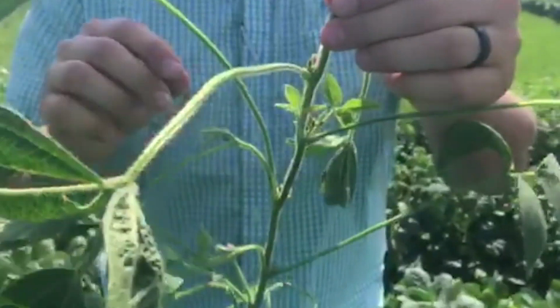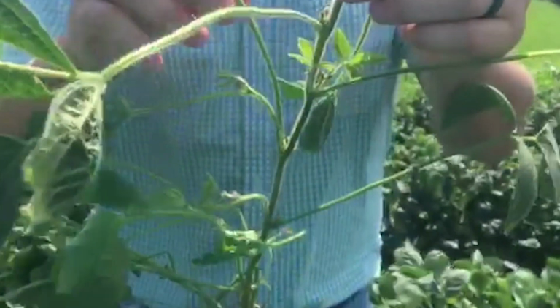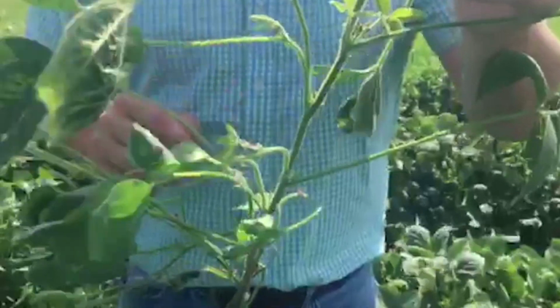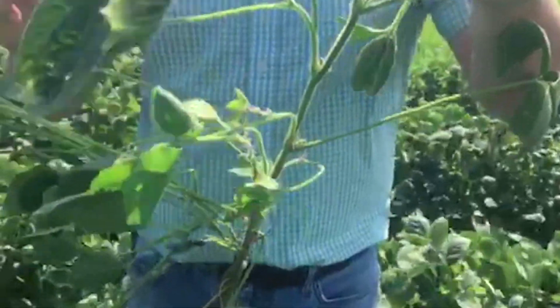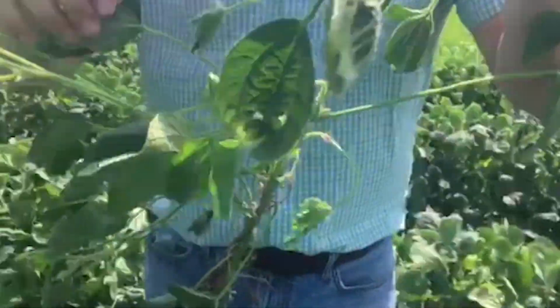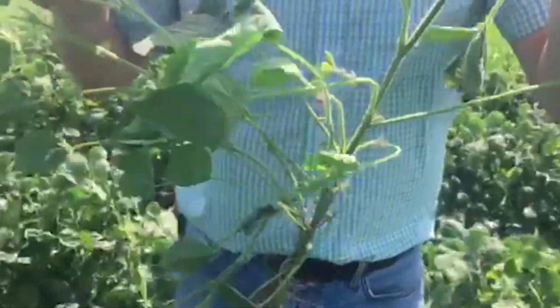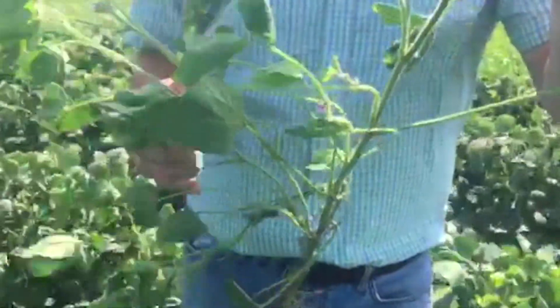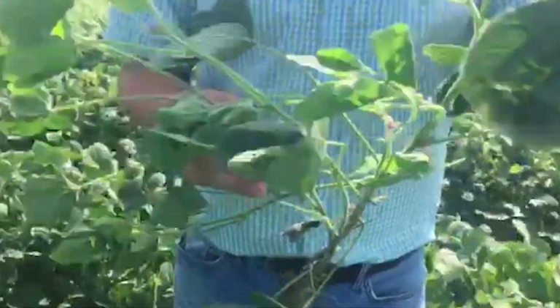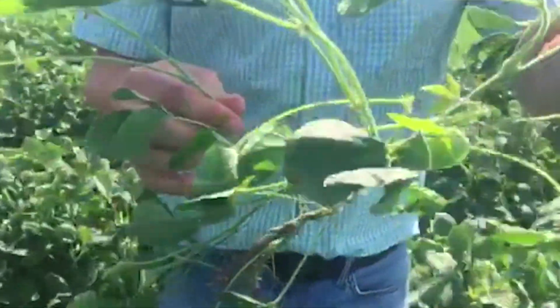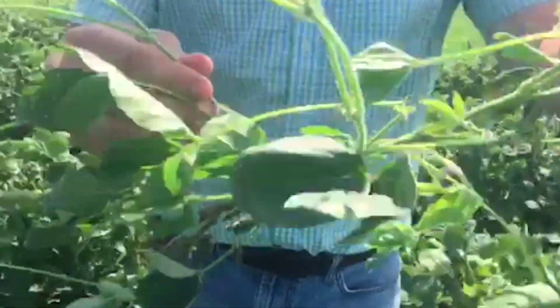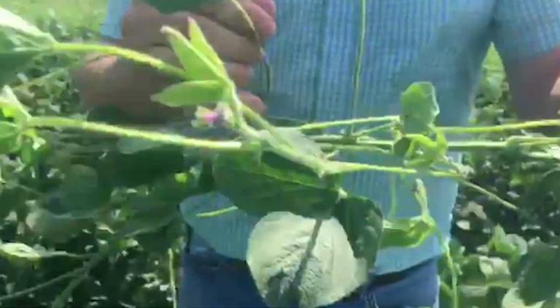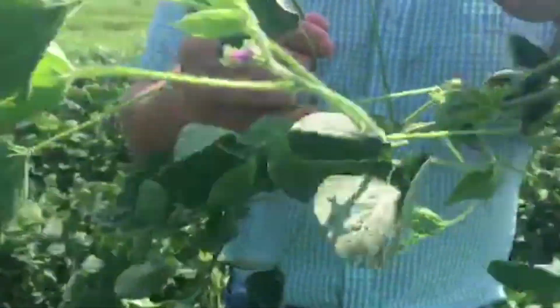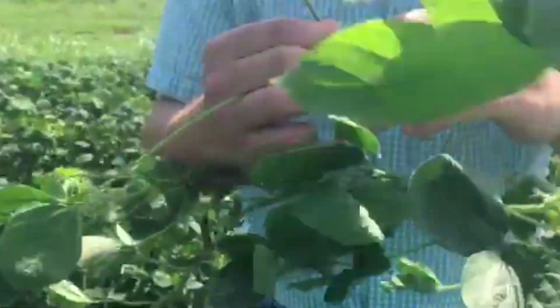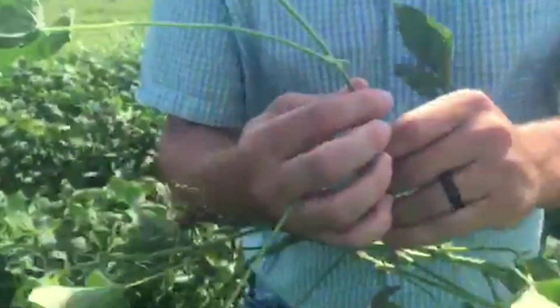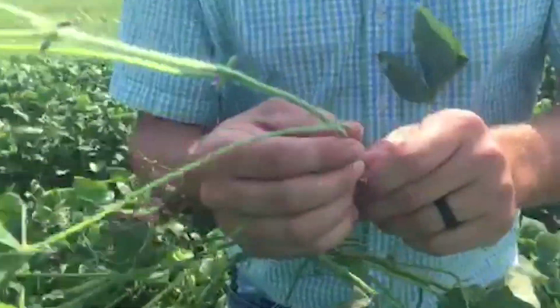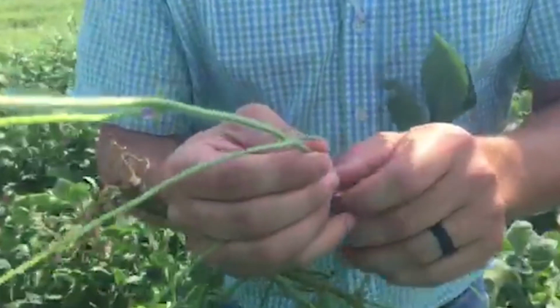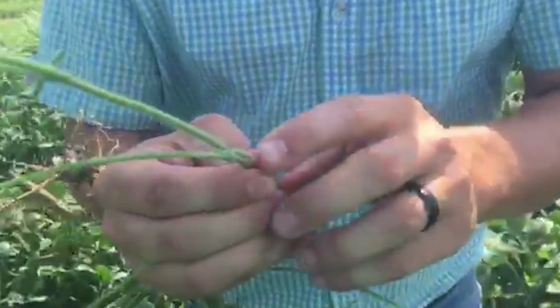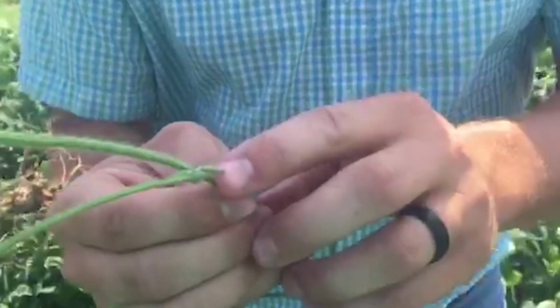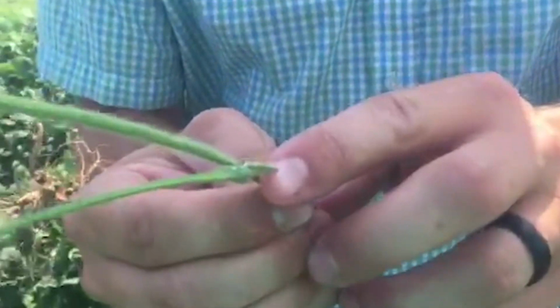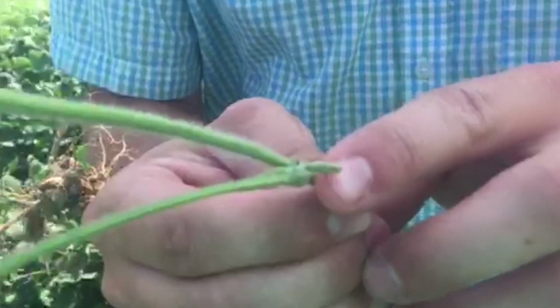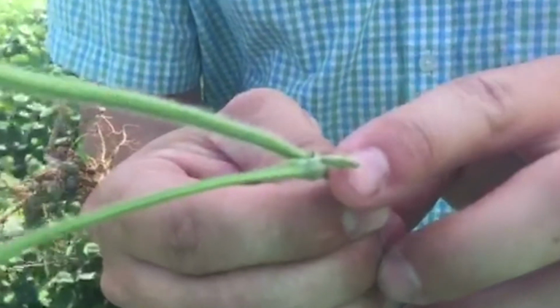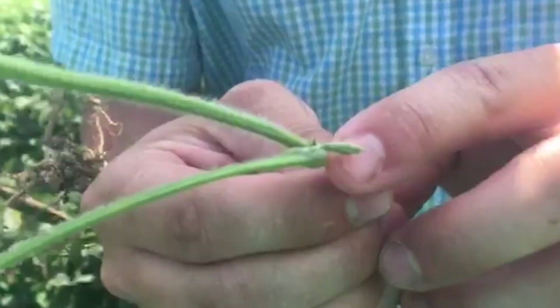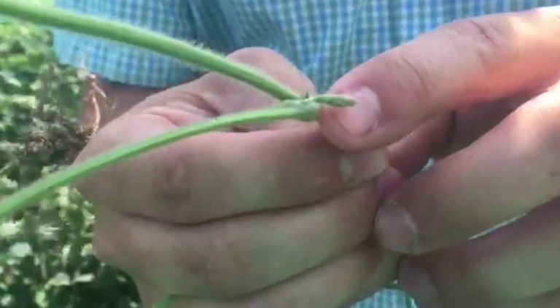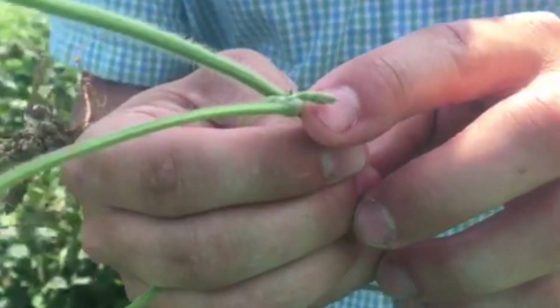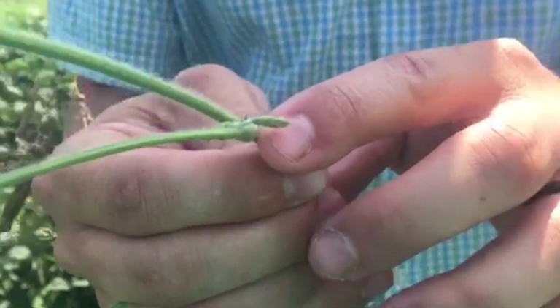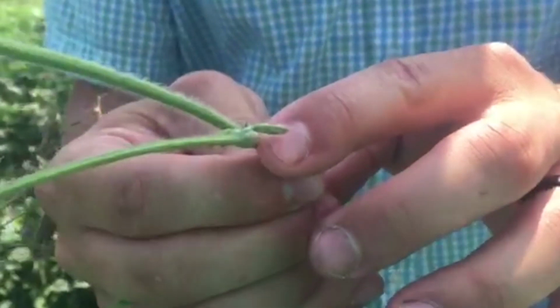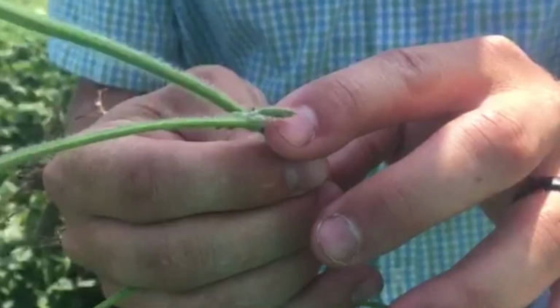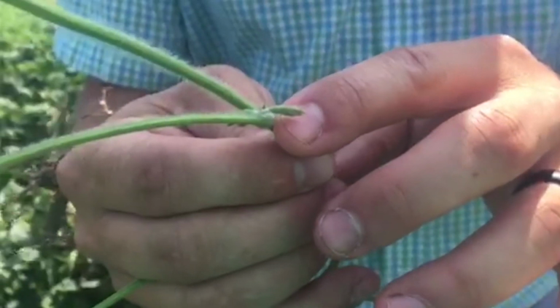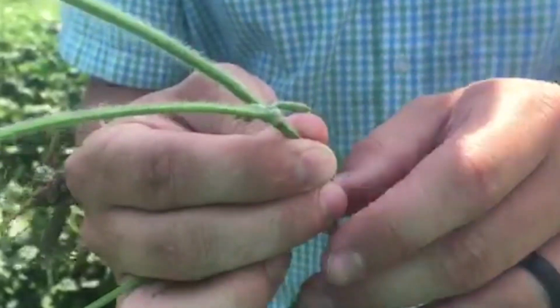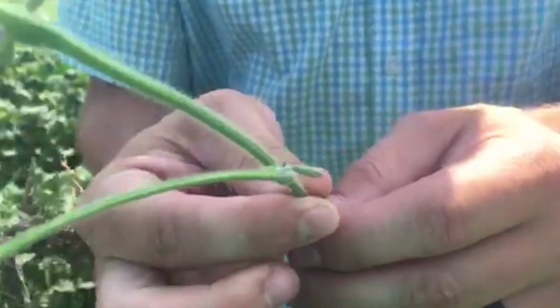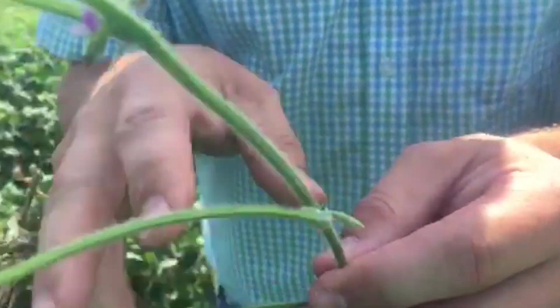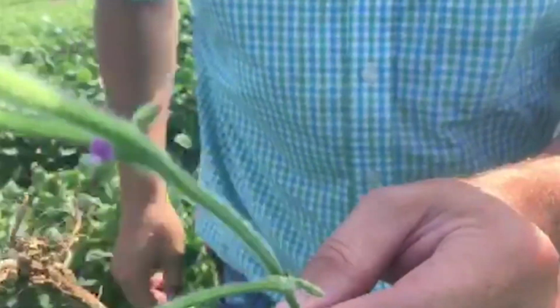But to give you an idea what a 3/16ths of an inch pod looks like, I'll come down here to this lower branch, and right here we see this pod. This is what you'd be looking for at 3/16ths of an inch.